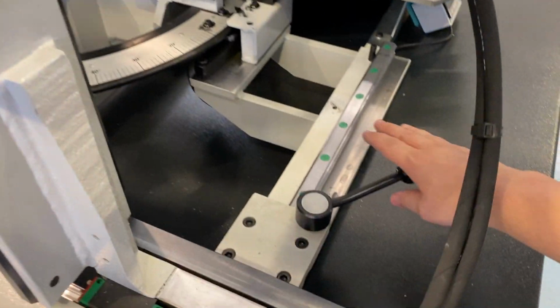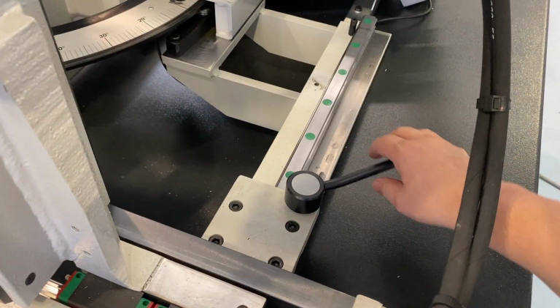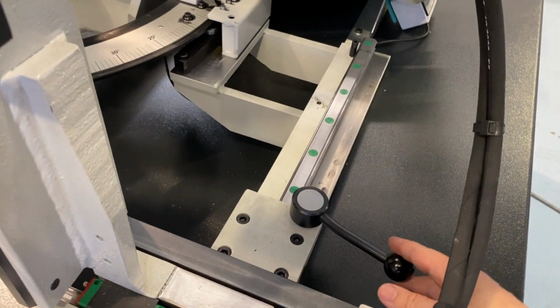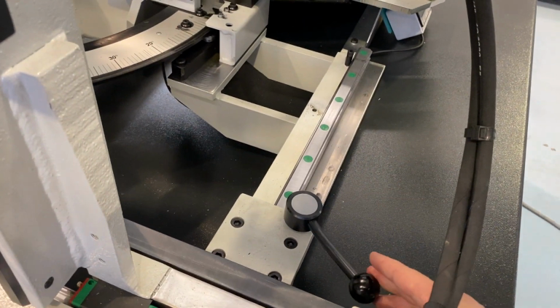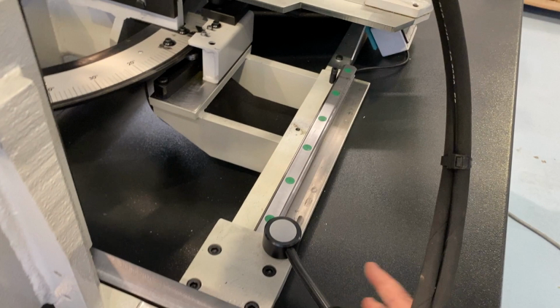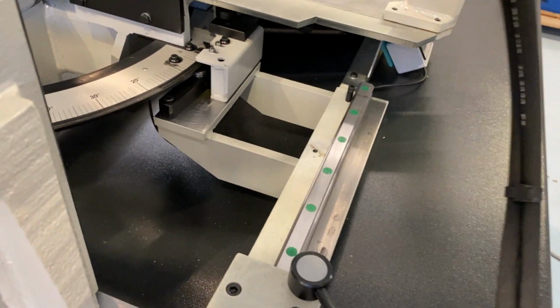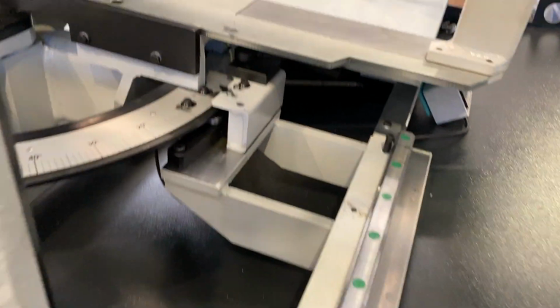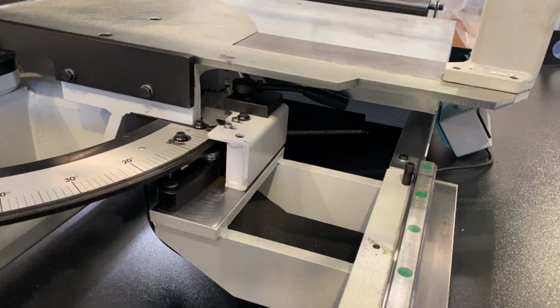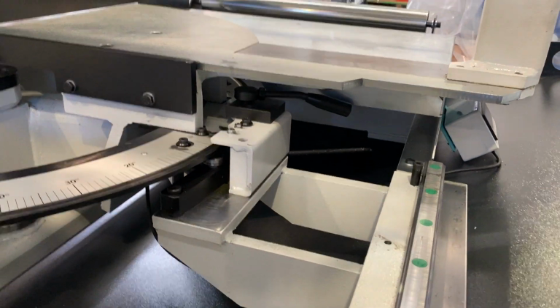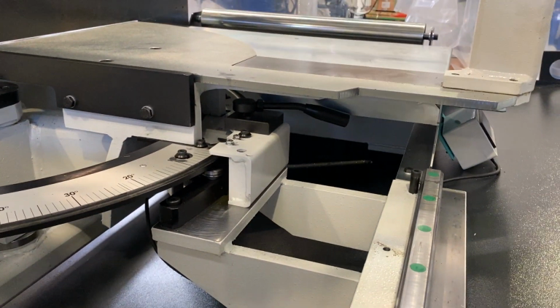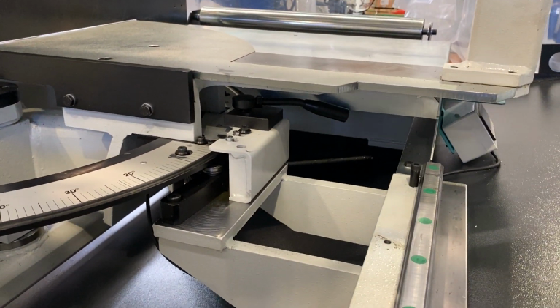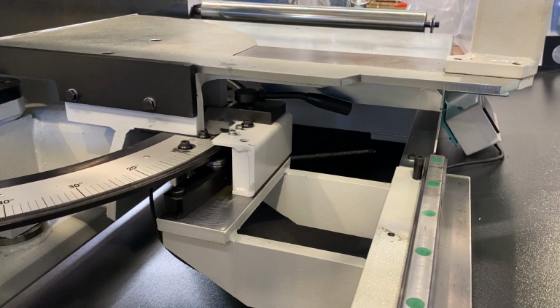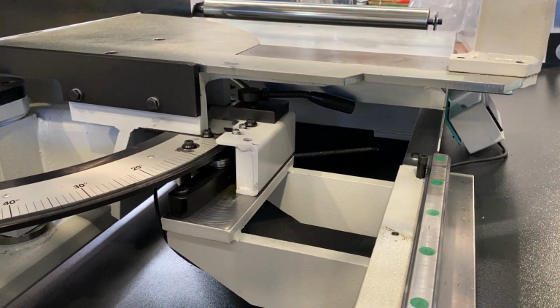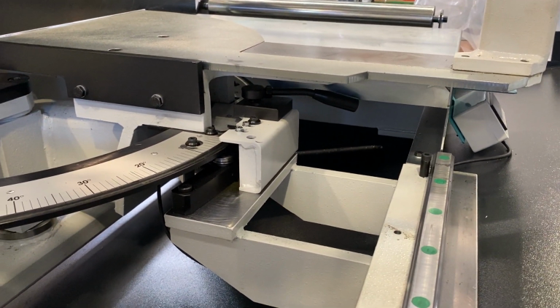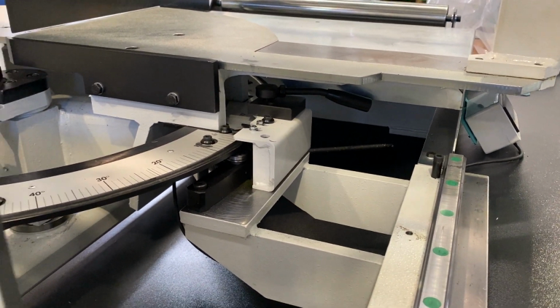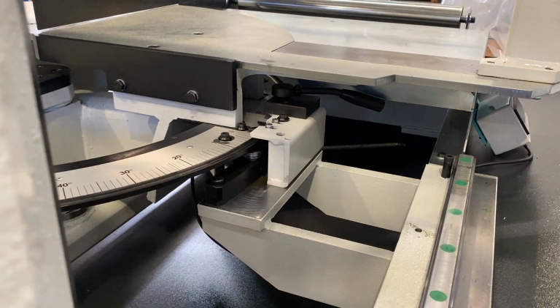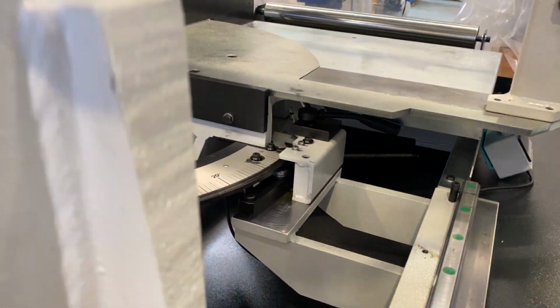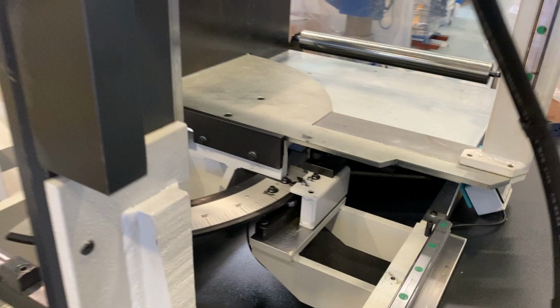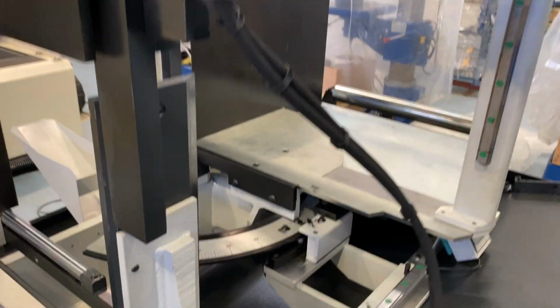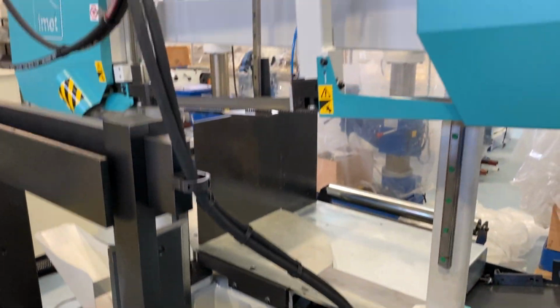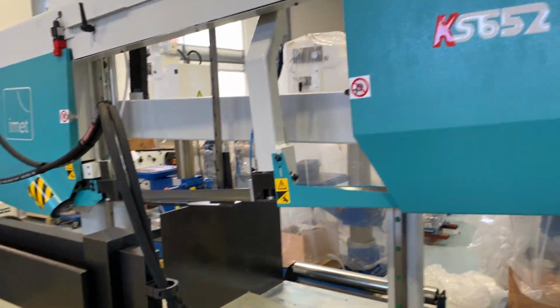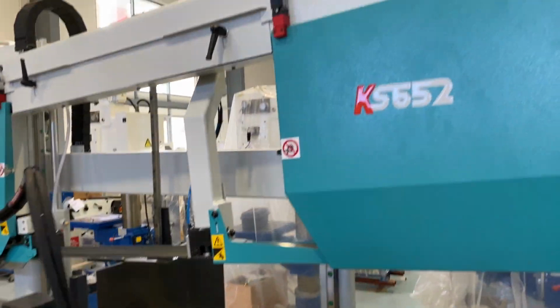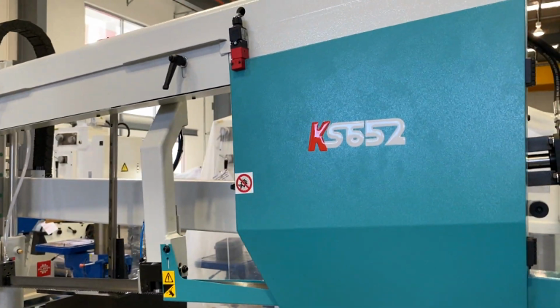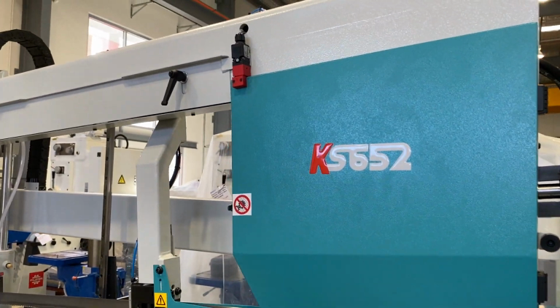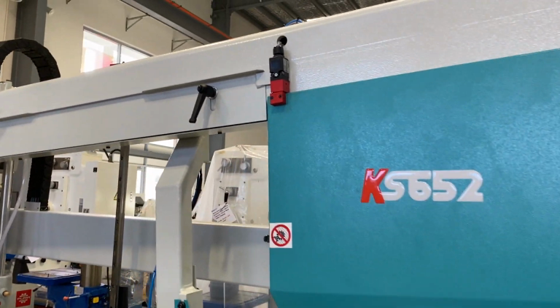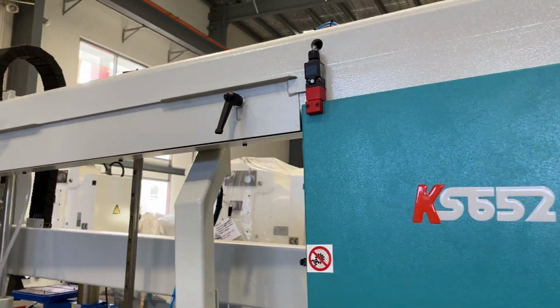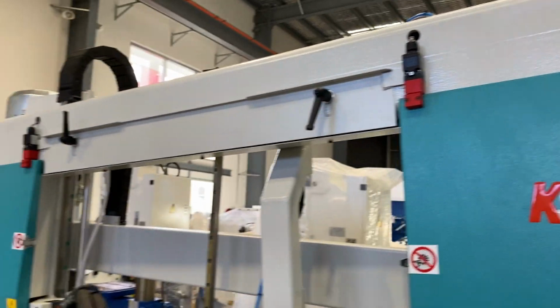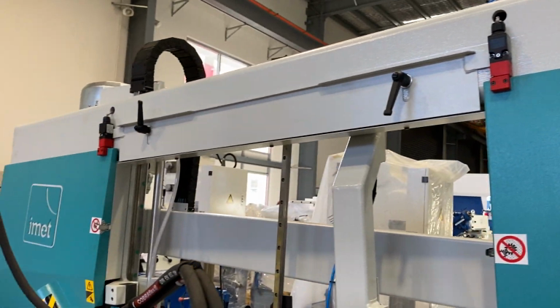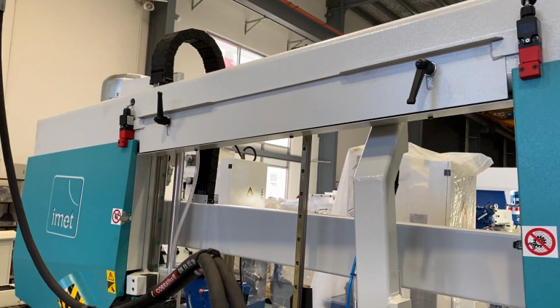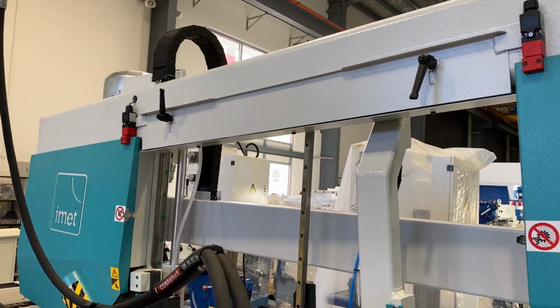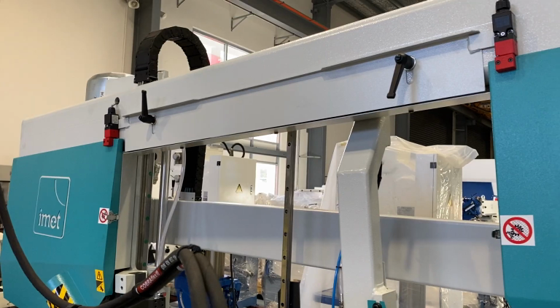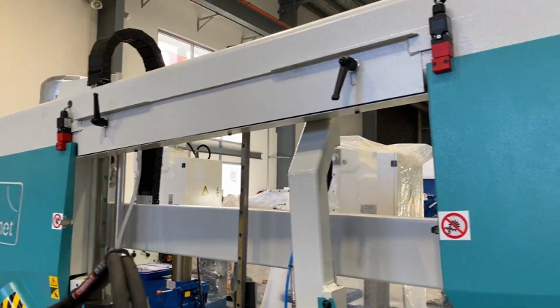And then you just lock it. For the frame, there's a locking handle just underneath there. You've got all your safety — the interlock switches on the cover.